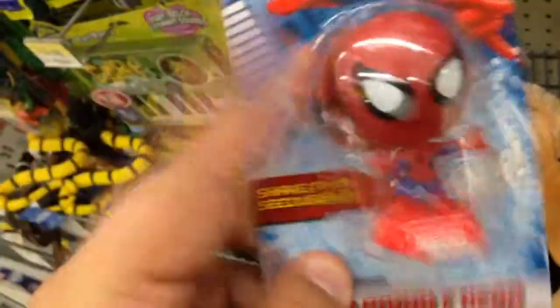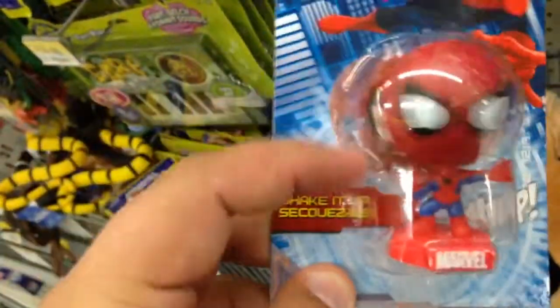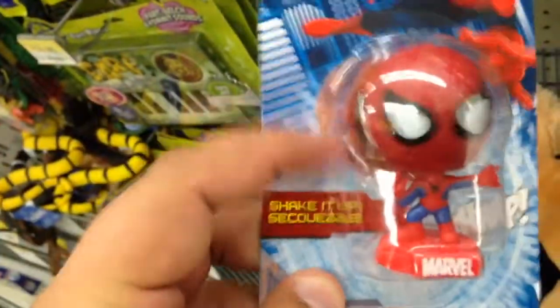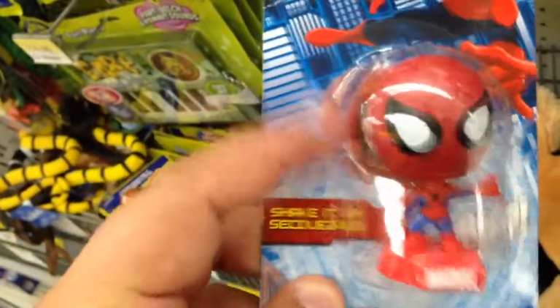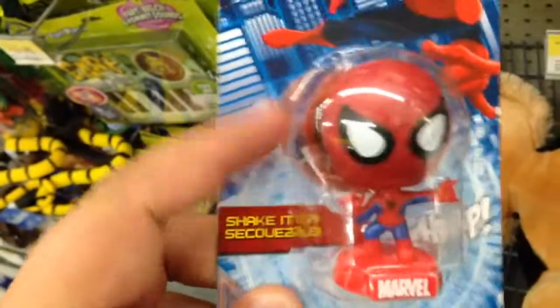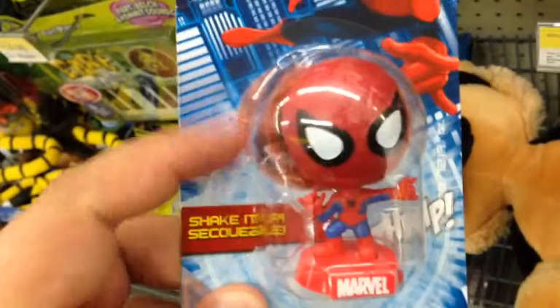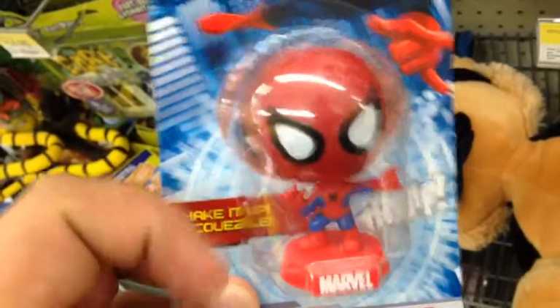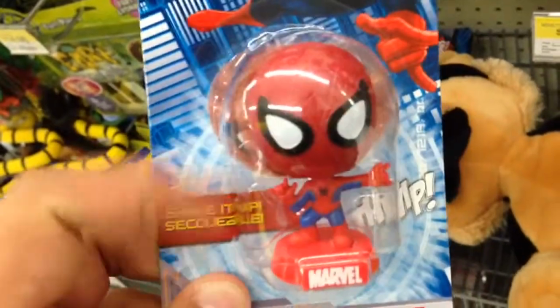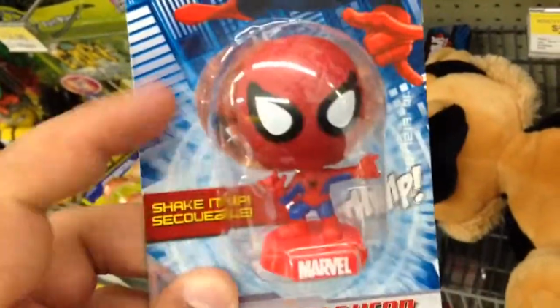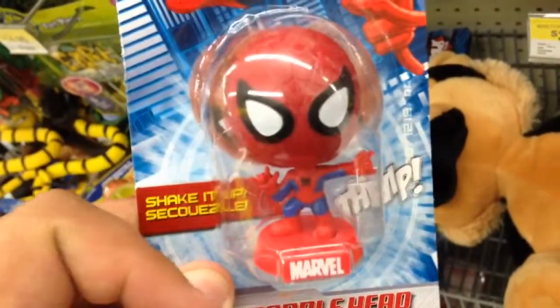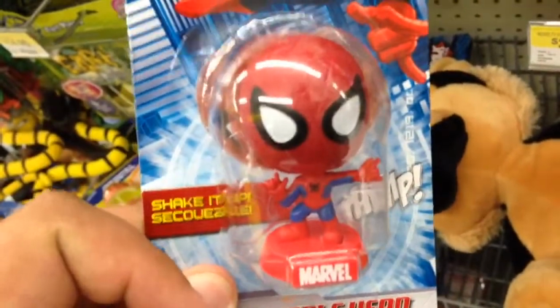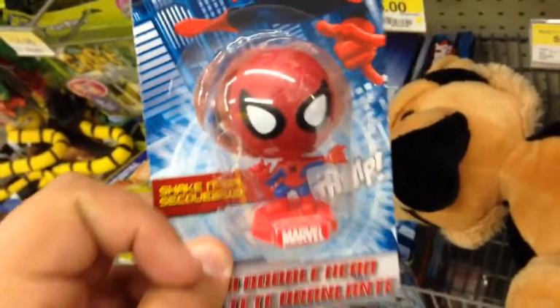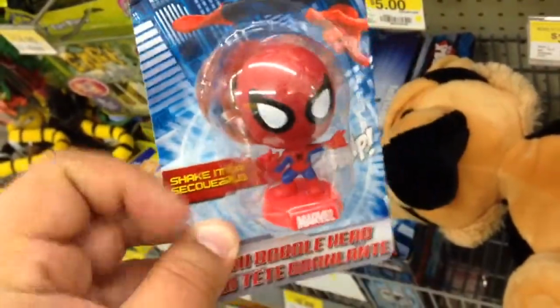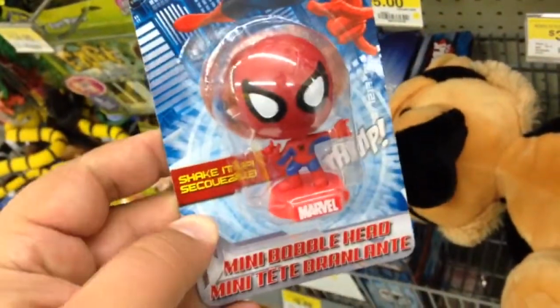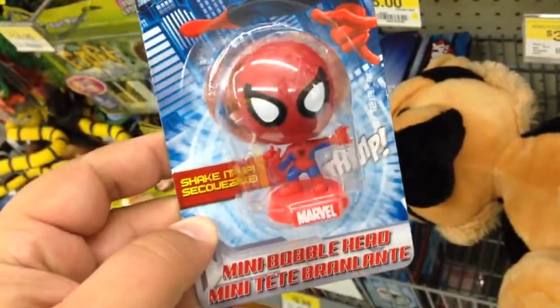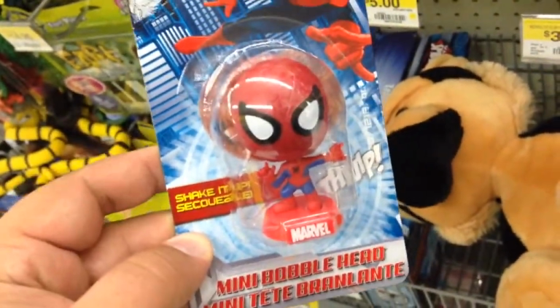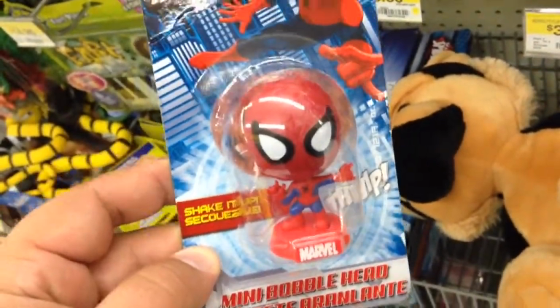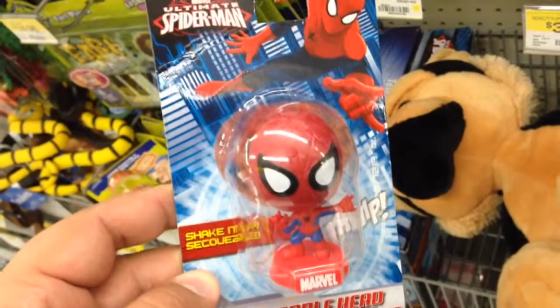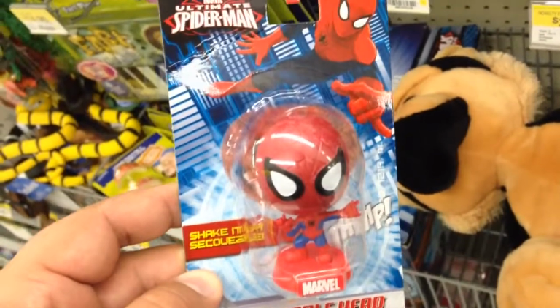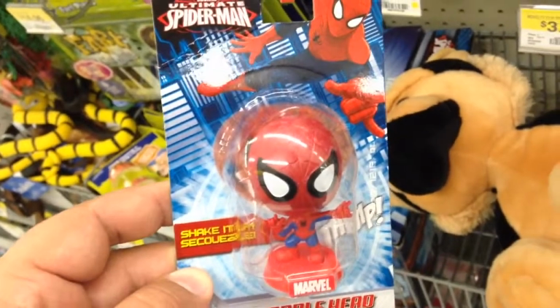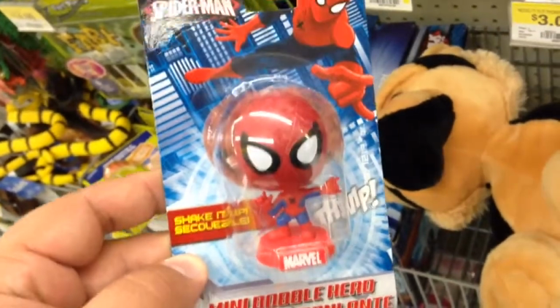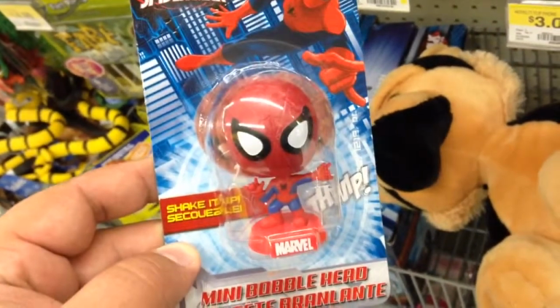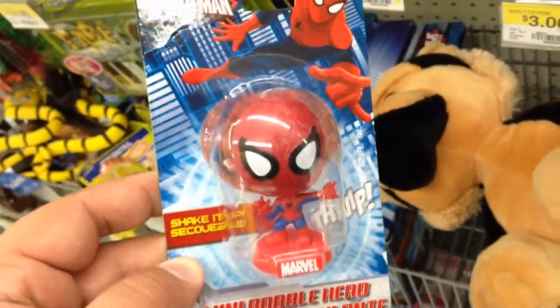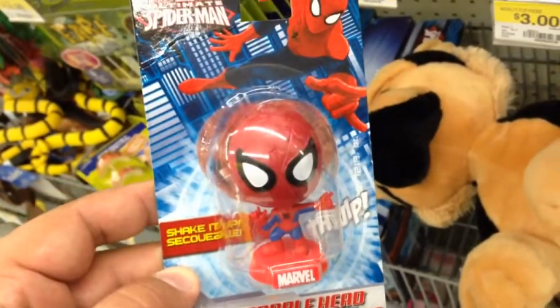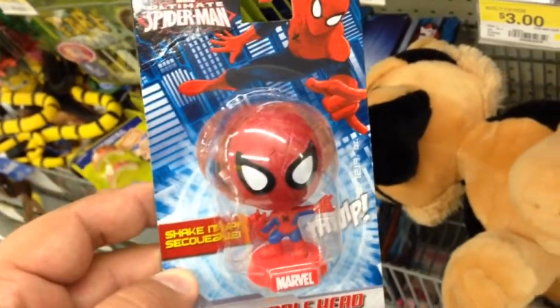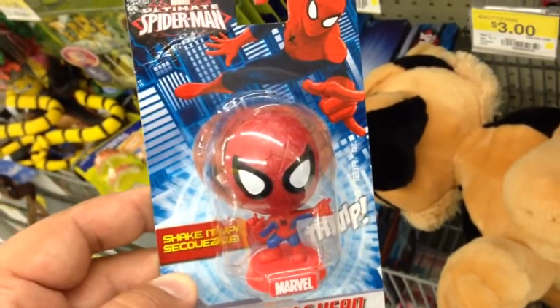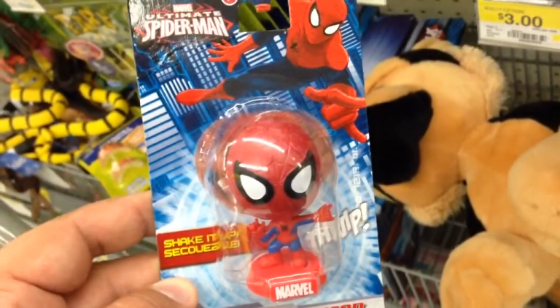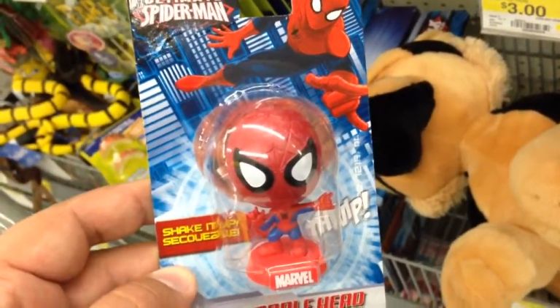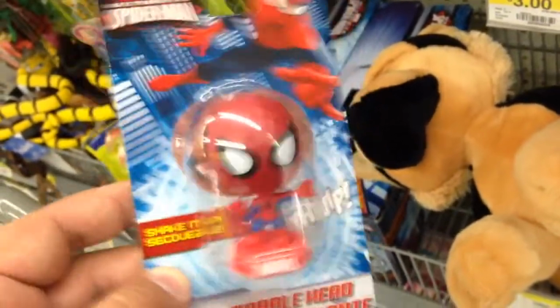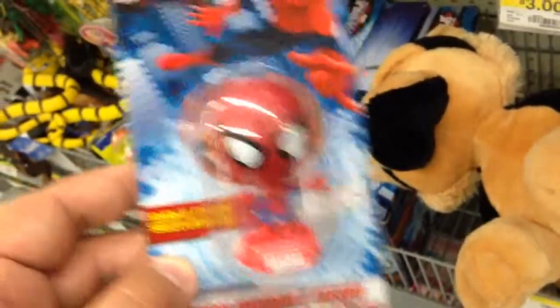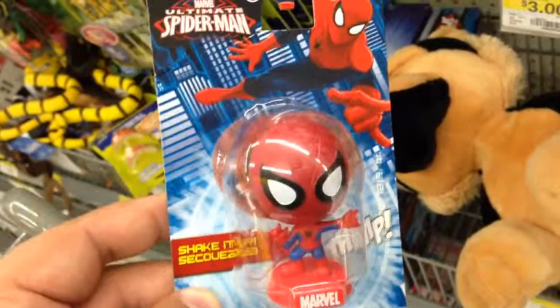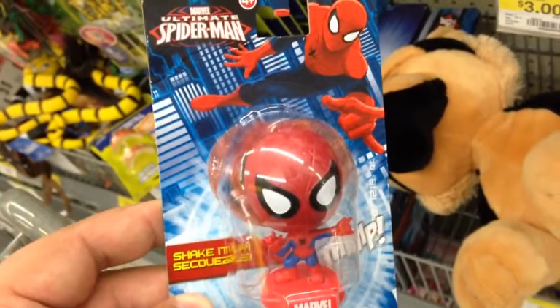Can't really tell the bobbles because it's in a tight package, but it's definitely a bobblehead. It's only $4 at Walmart Mini Bobble Hero. Really cool. Spider-Man bobblehead.